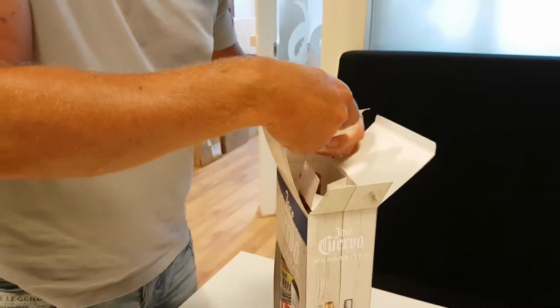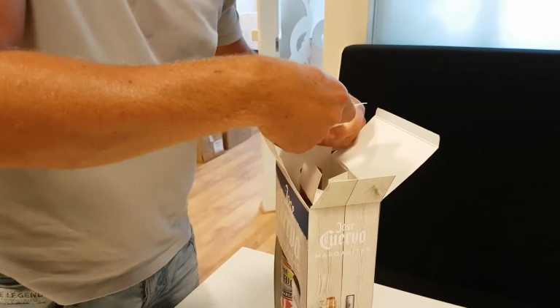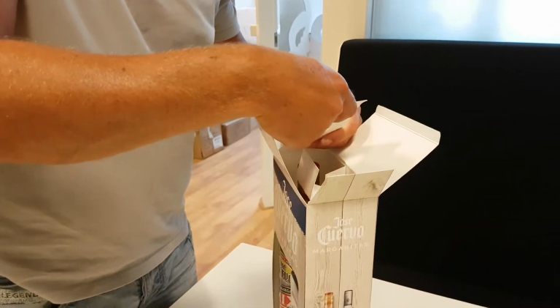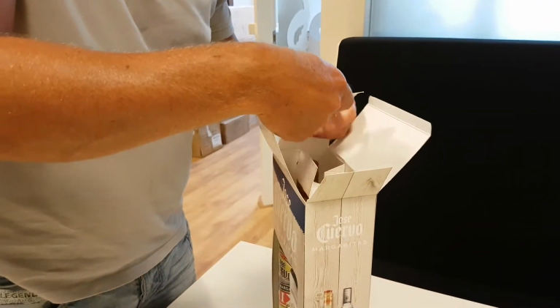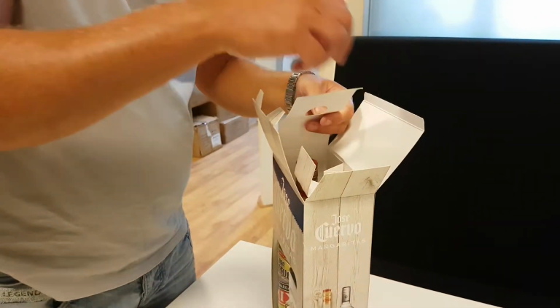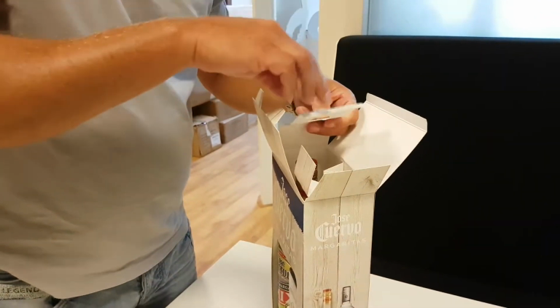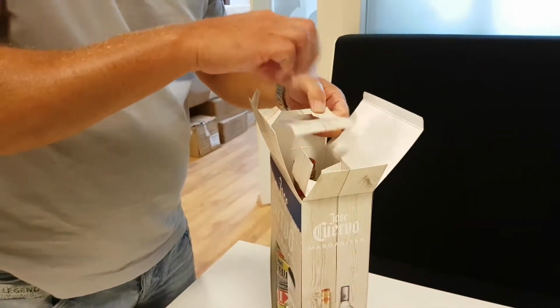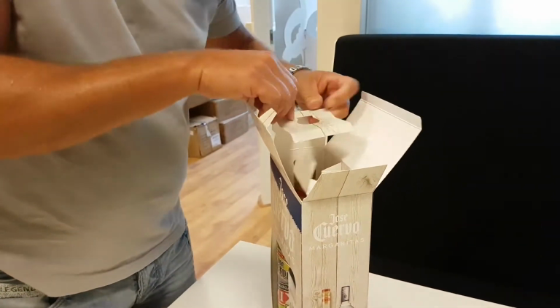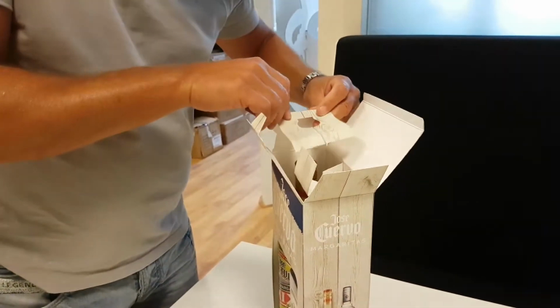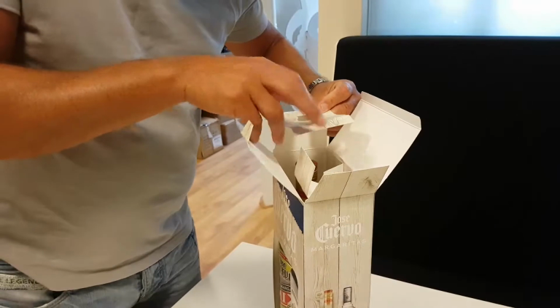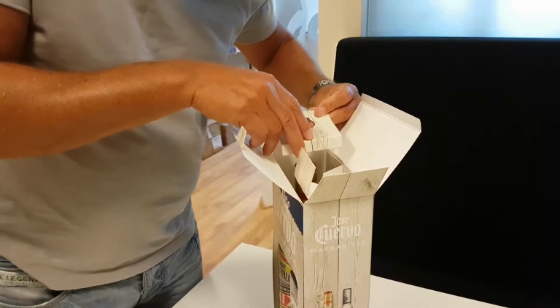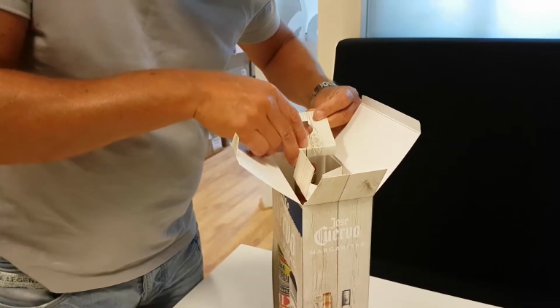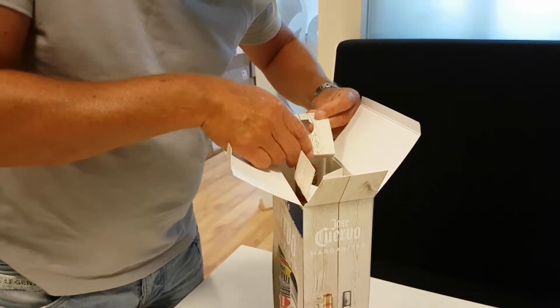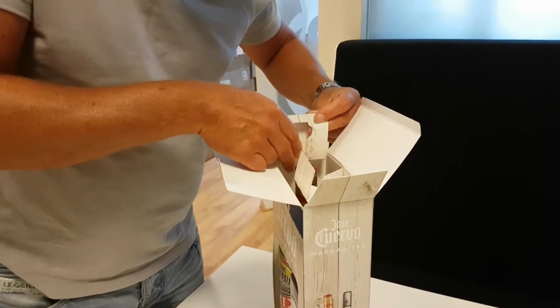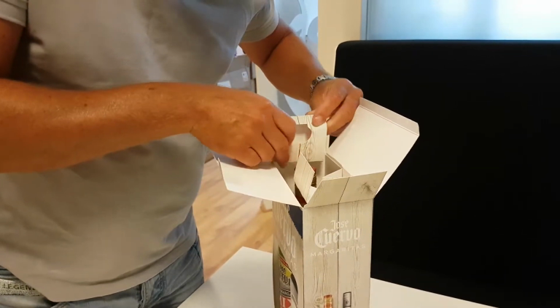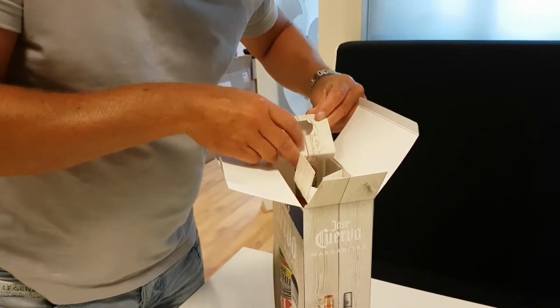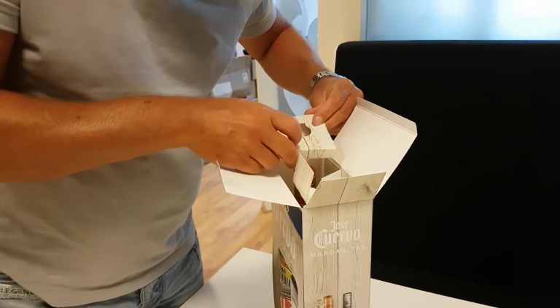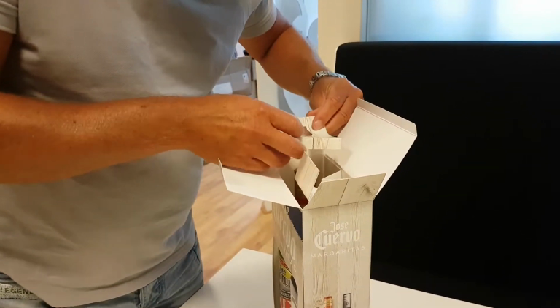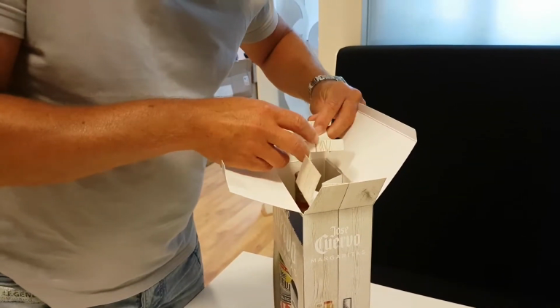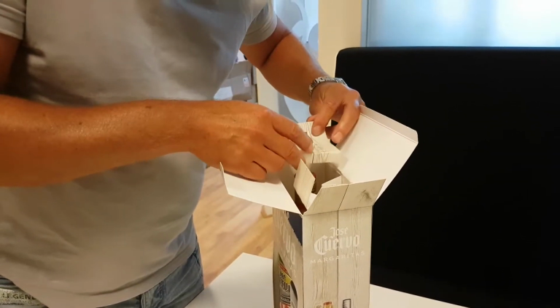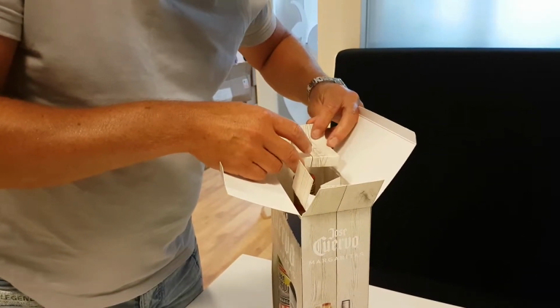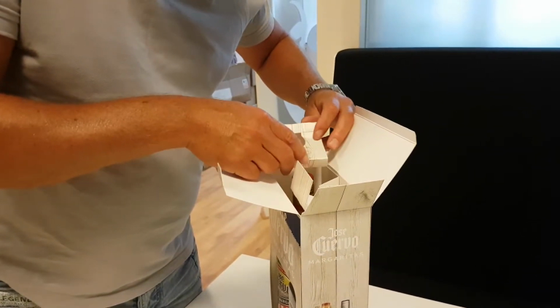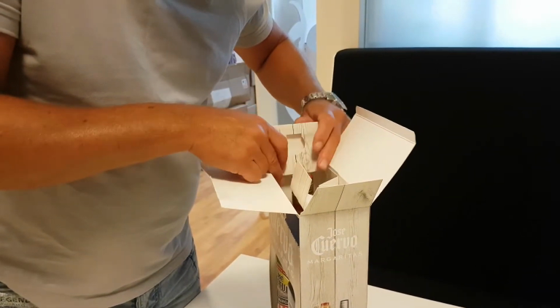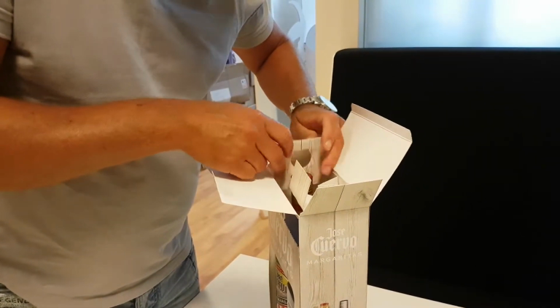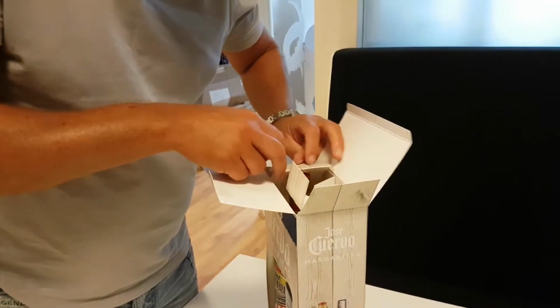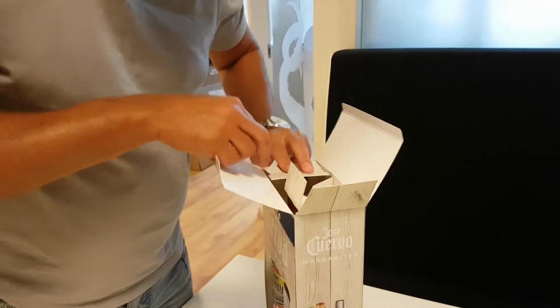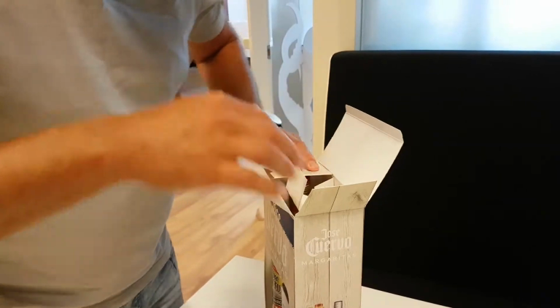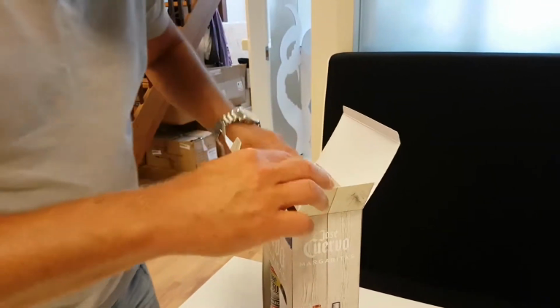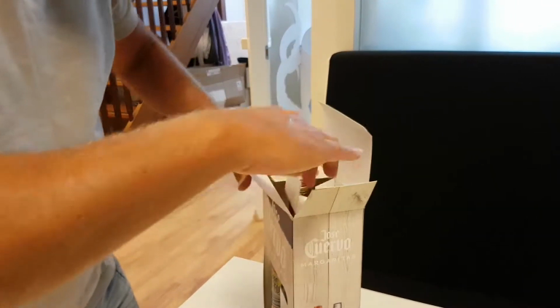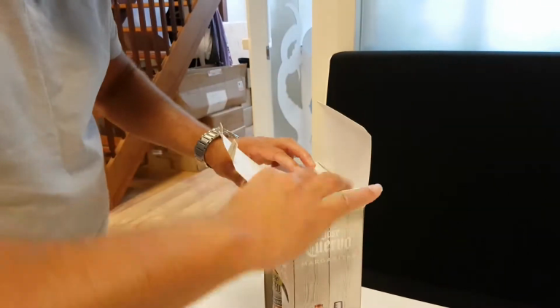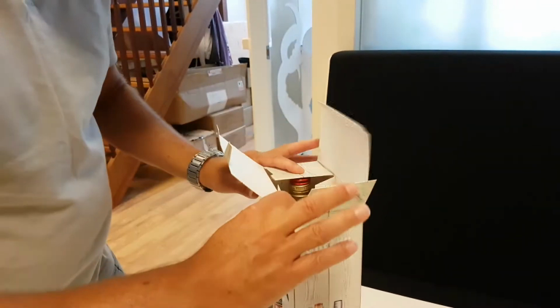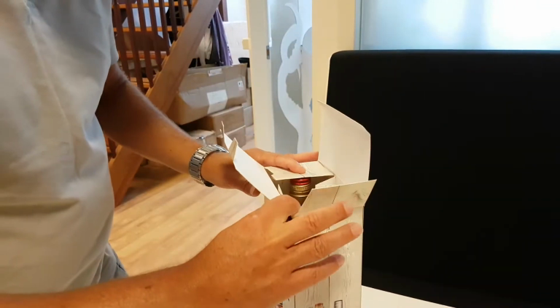For the margarita mix, fold the inside as well, like this.